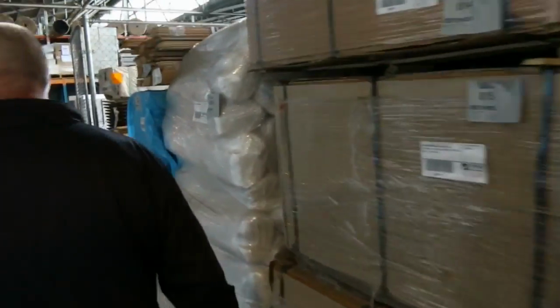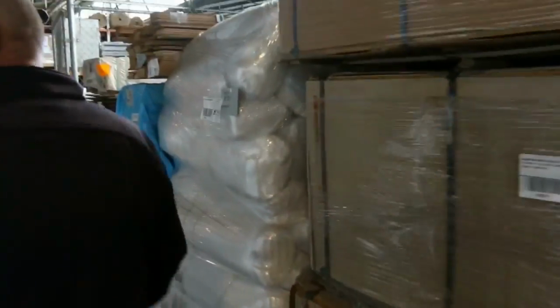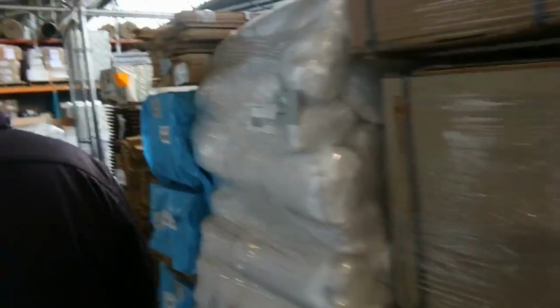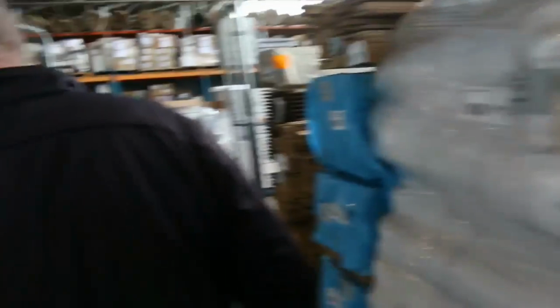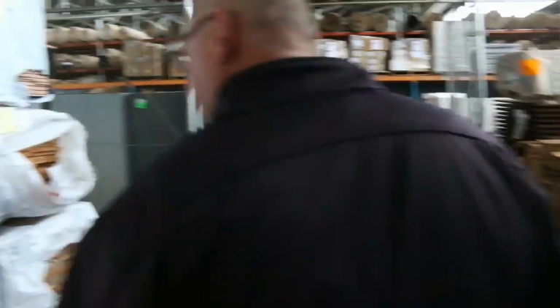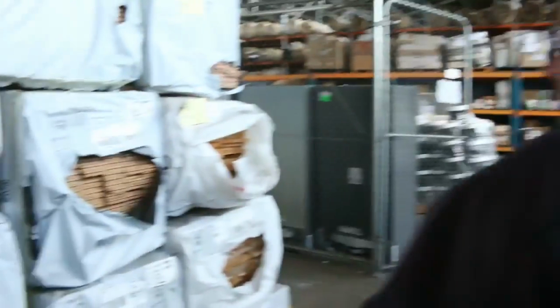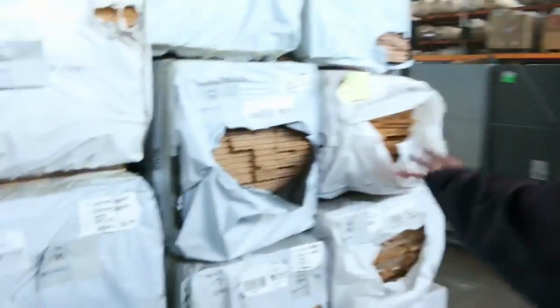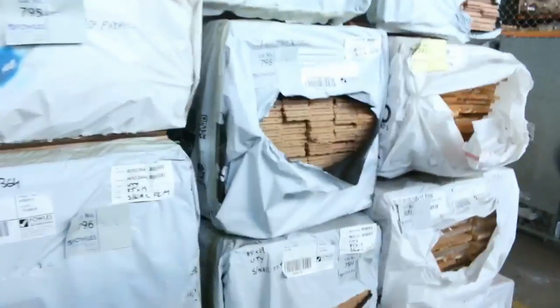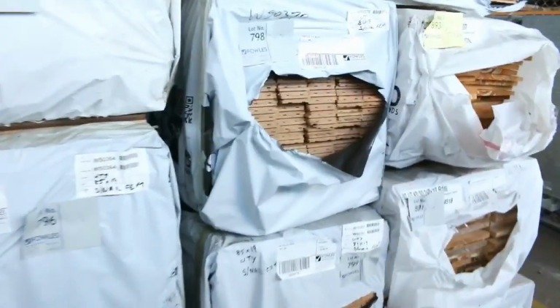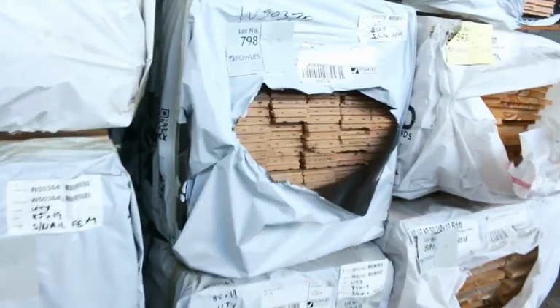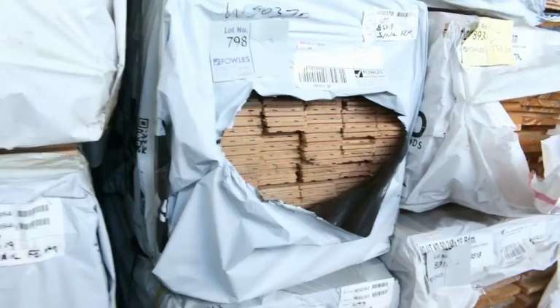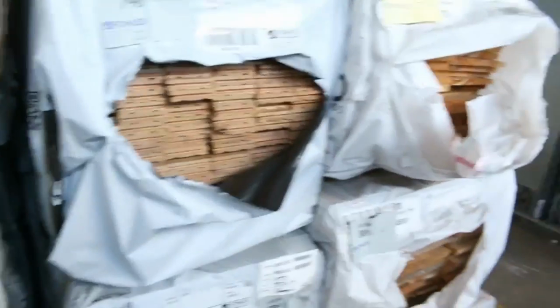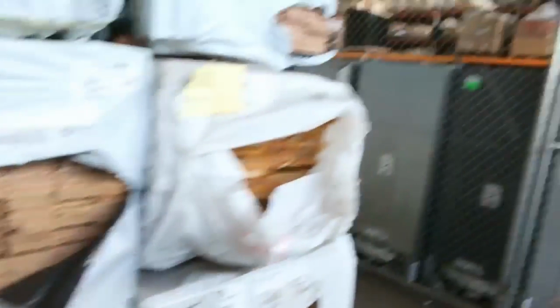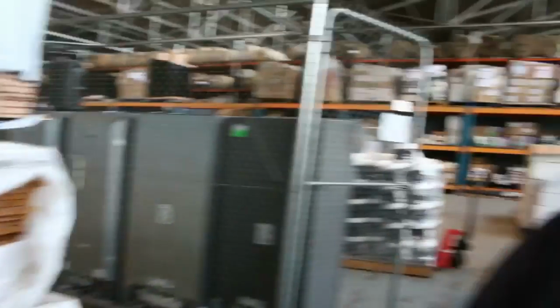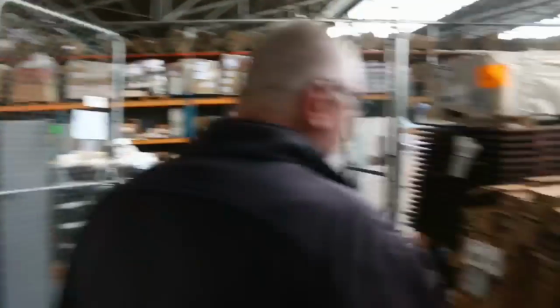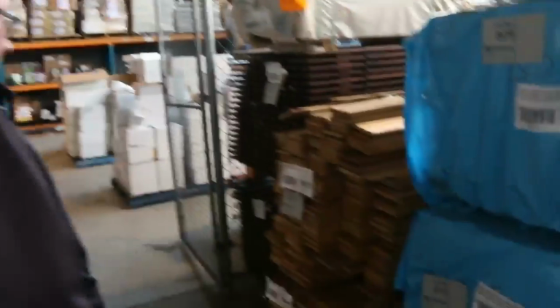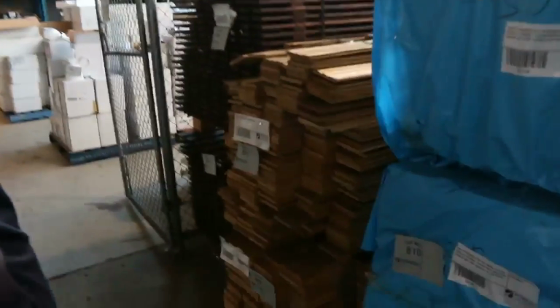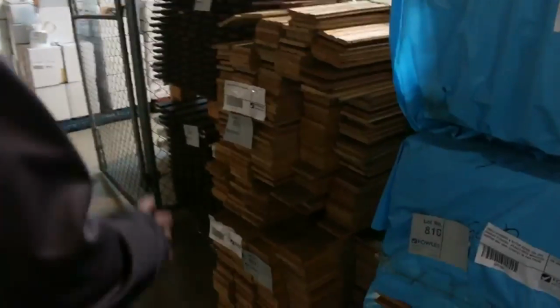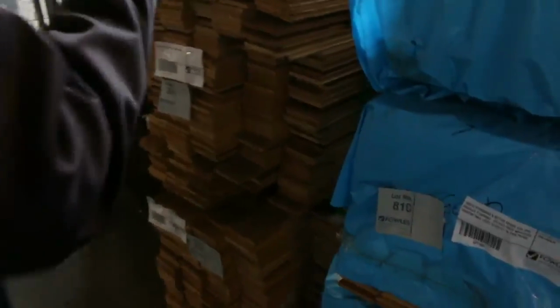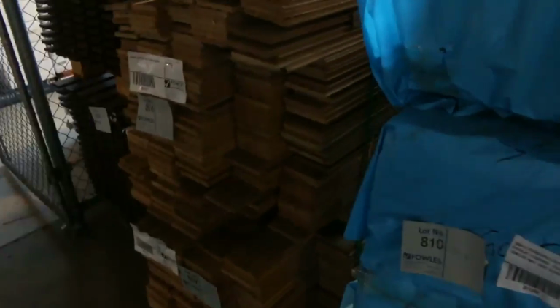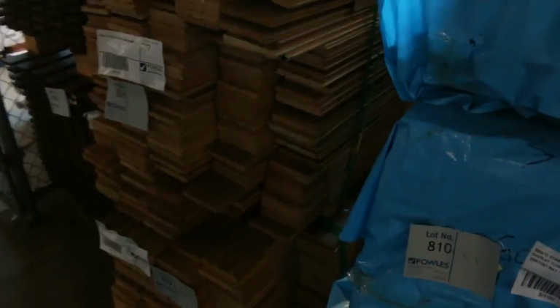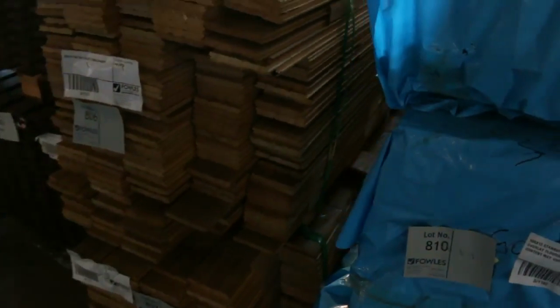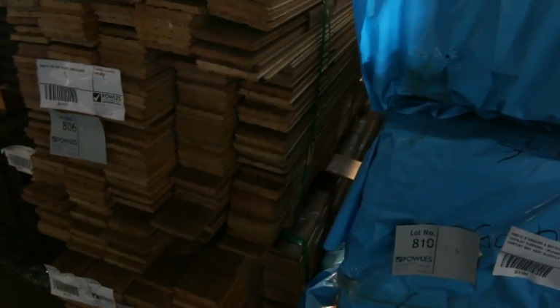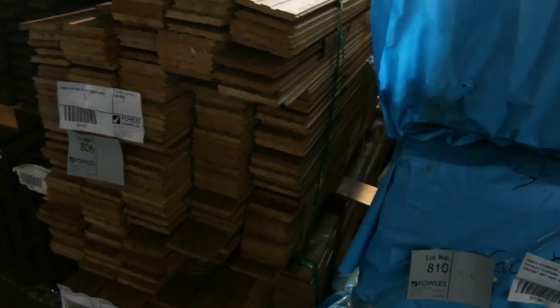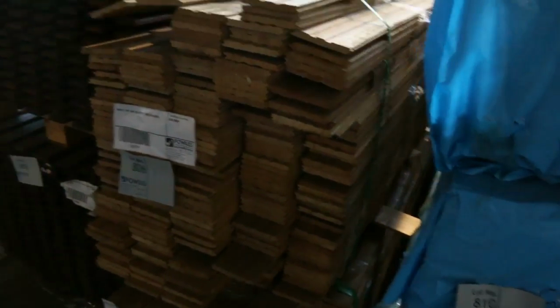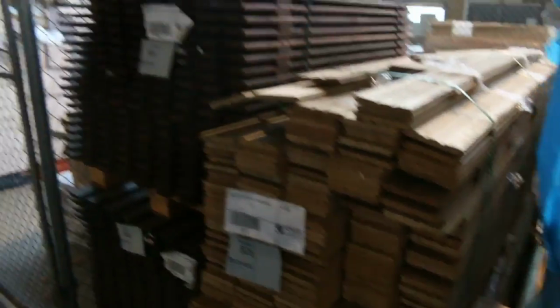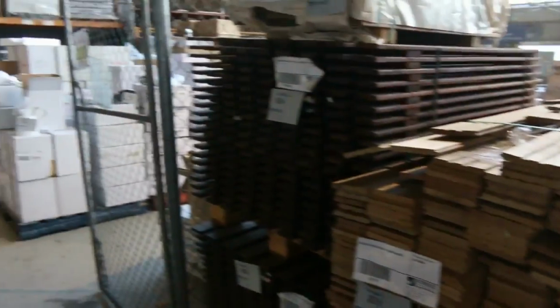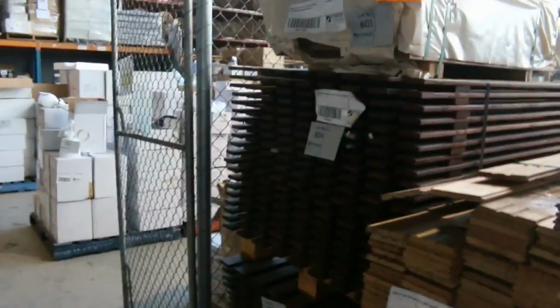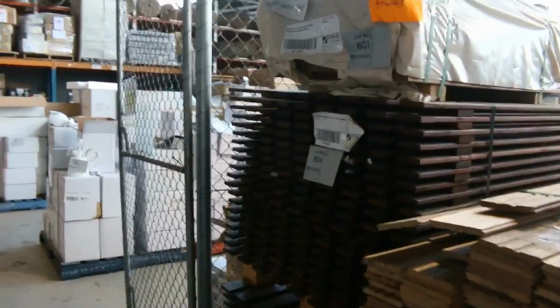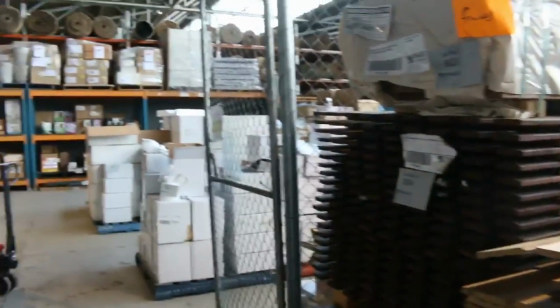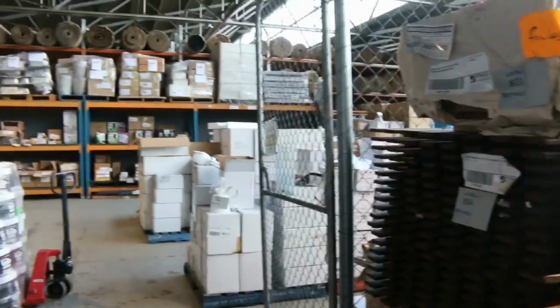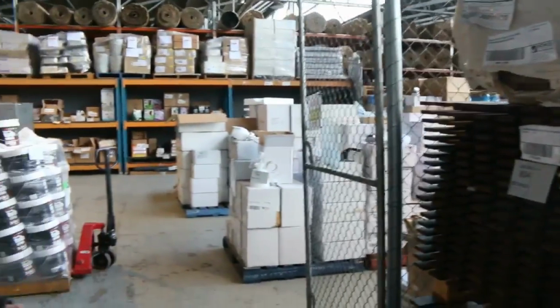A bit of Vic Ash flooring in the end here in 85 by 19, and a bit of clearance material in the Tassie Oak as well. What an absolutely fantastic timber auction we have for you tomorrow.